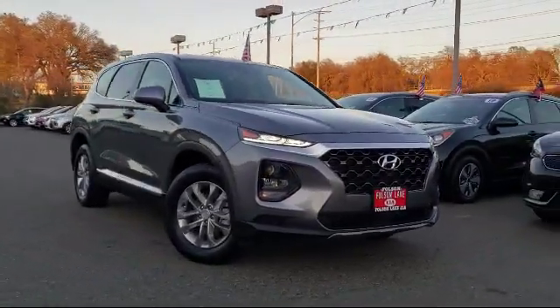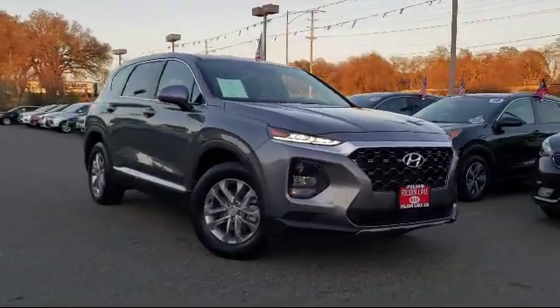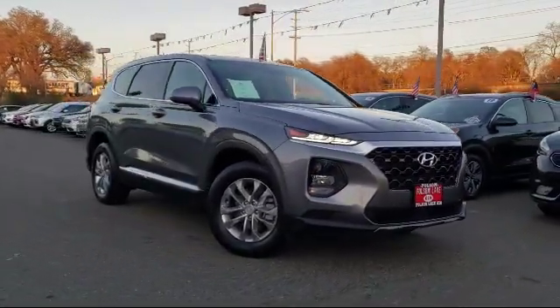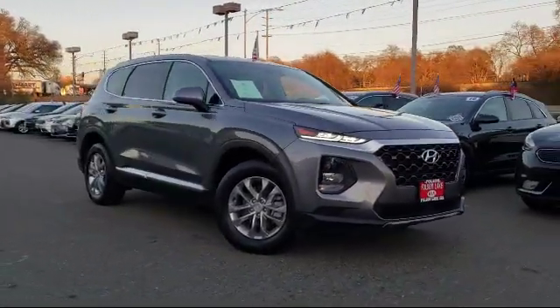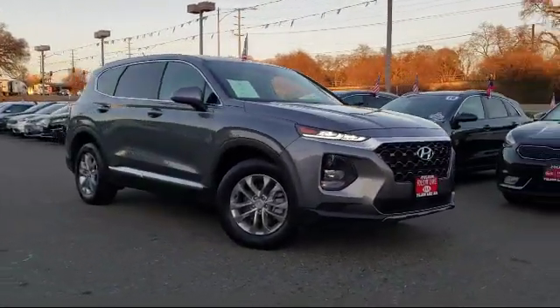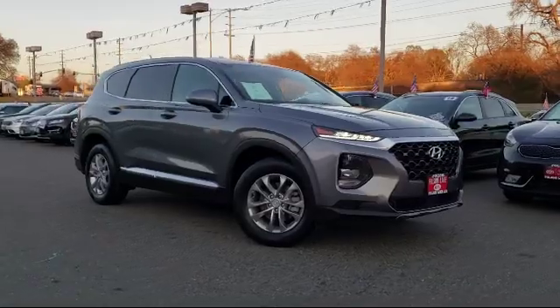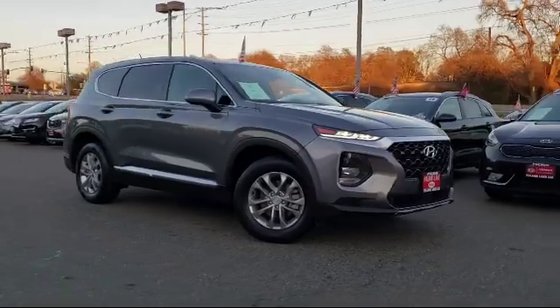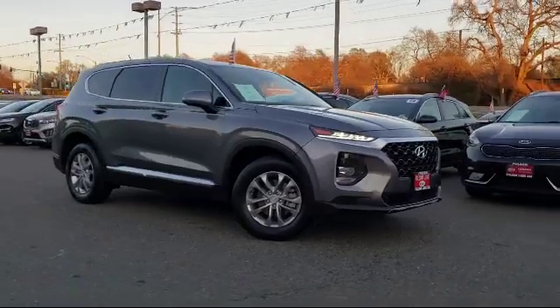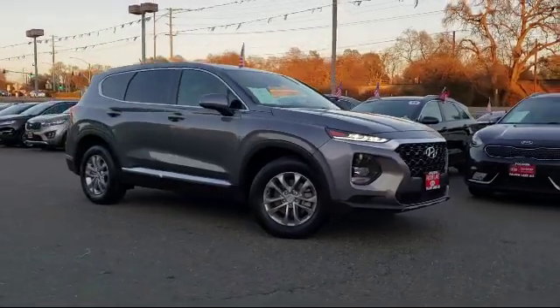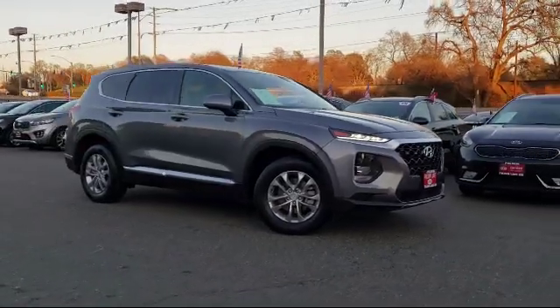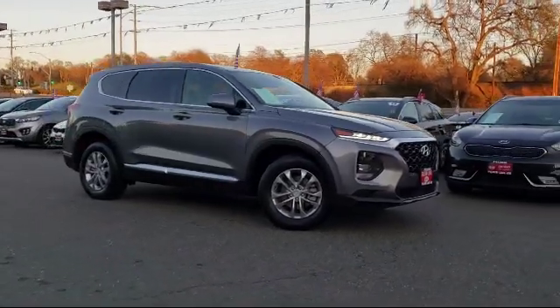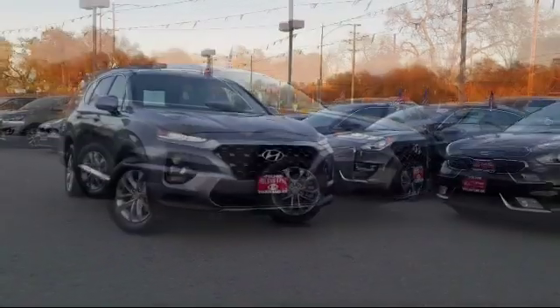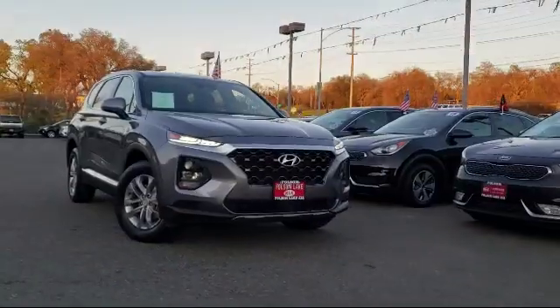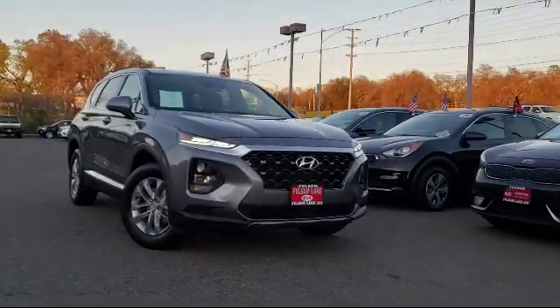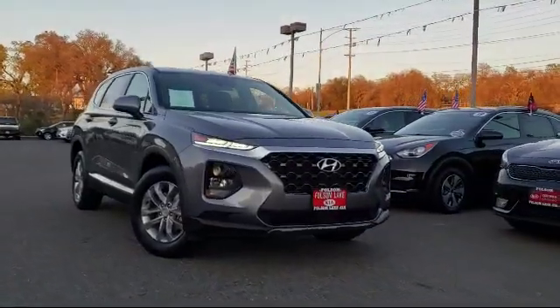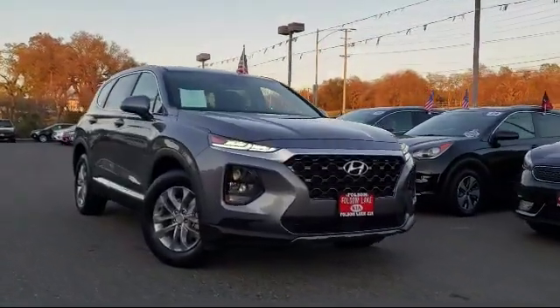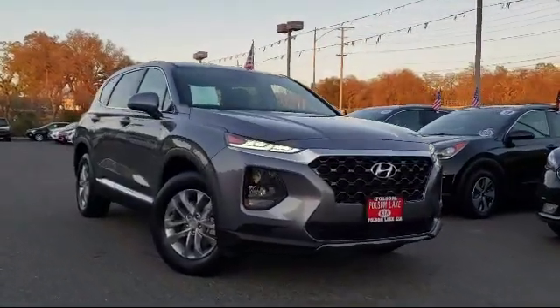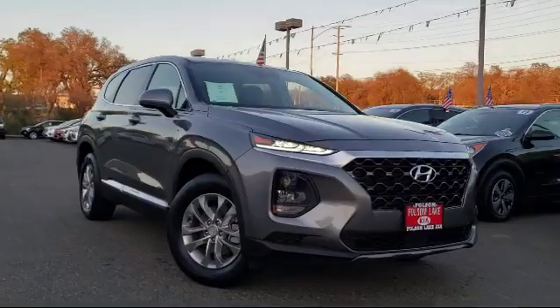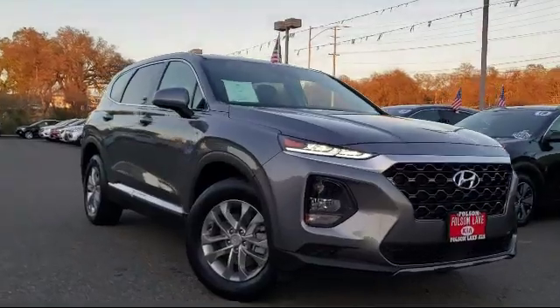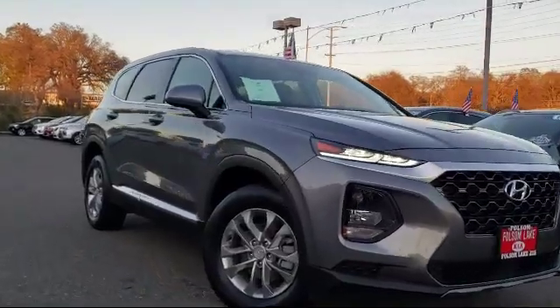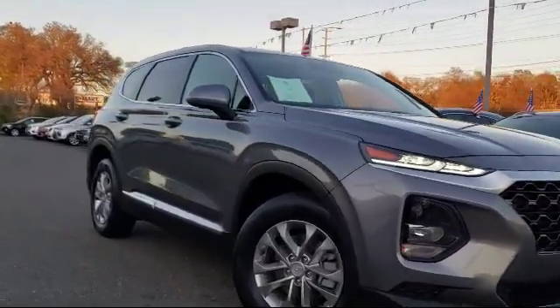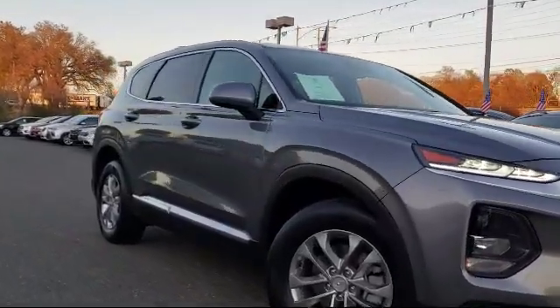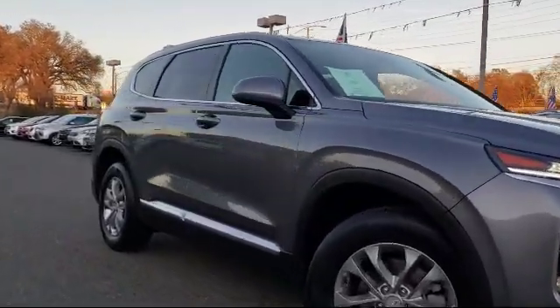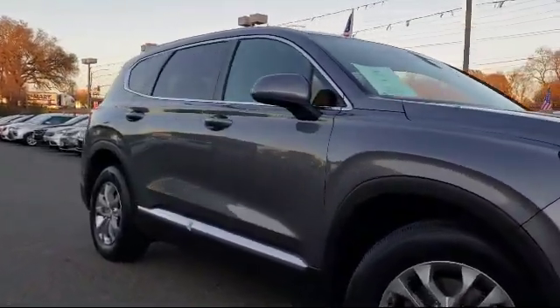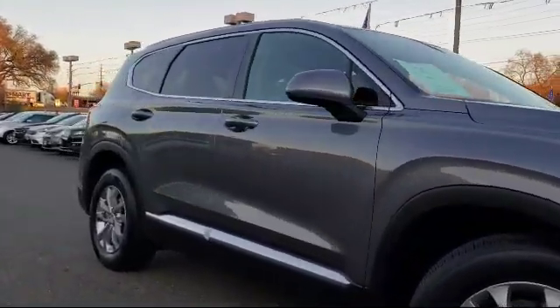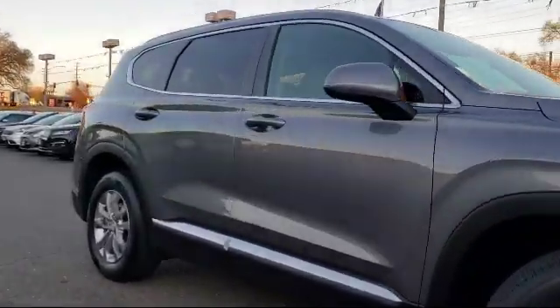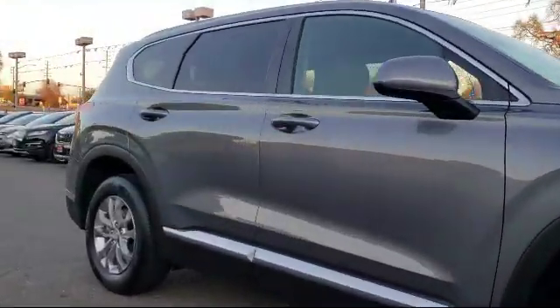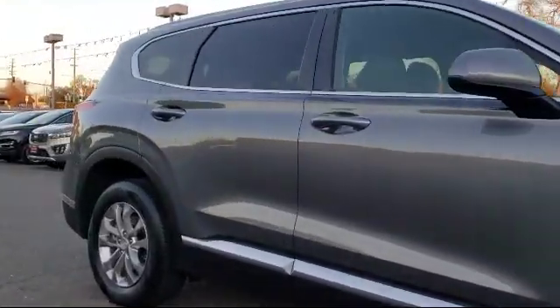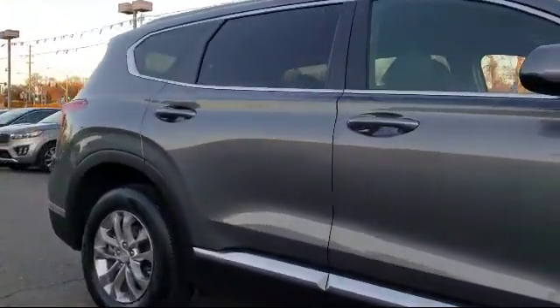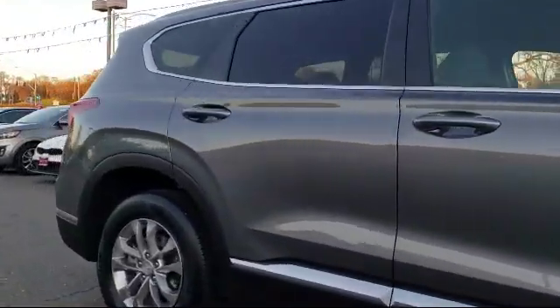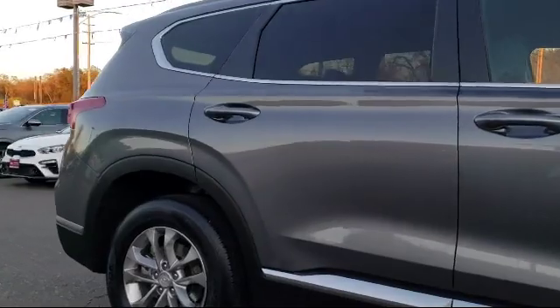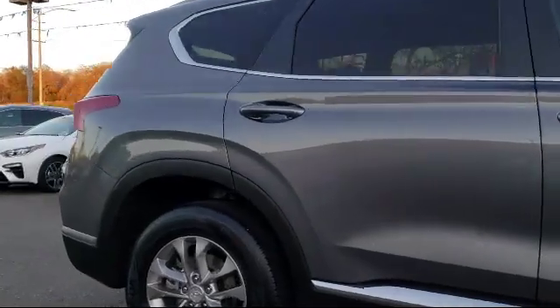It comes equipped with auto high-beam headlamp control, steering wheel controls, keyless entry, alloy wheels, rear spoiler, tire pressure monitoring system, and rear view camera.